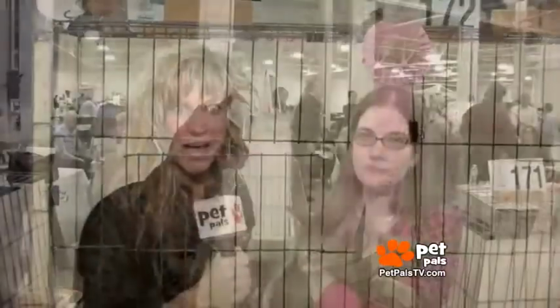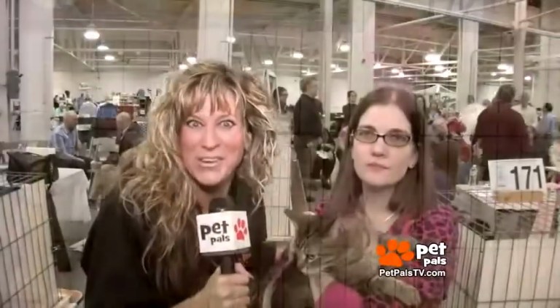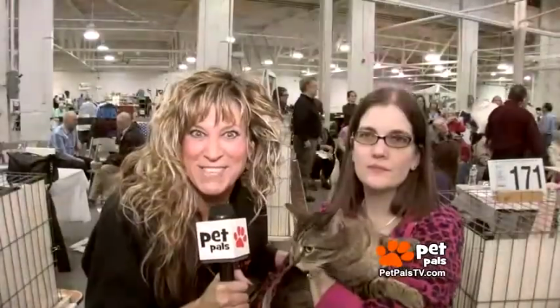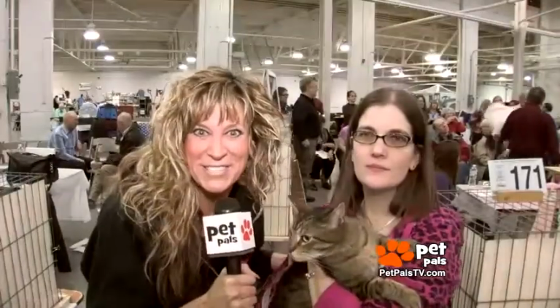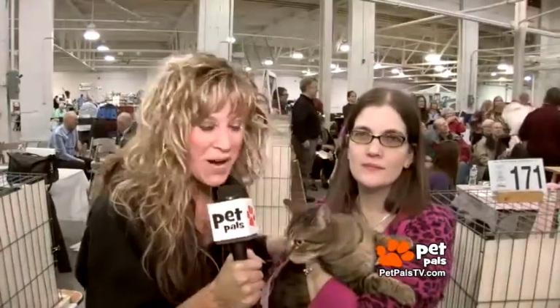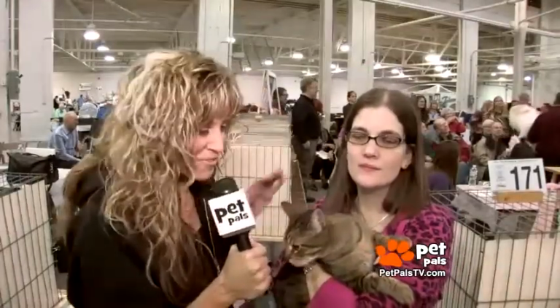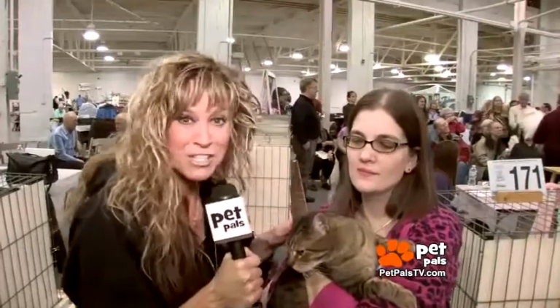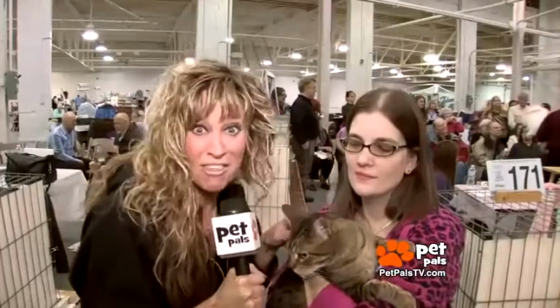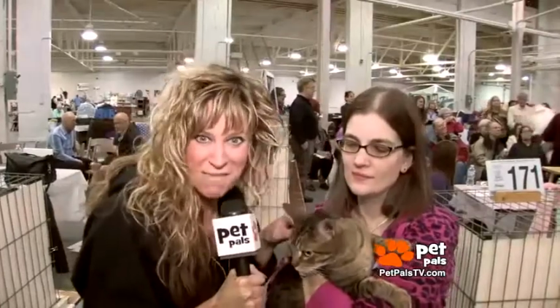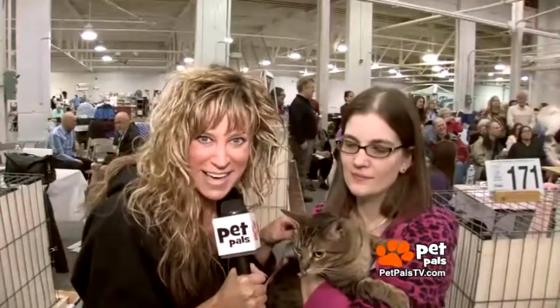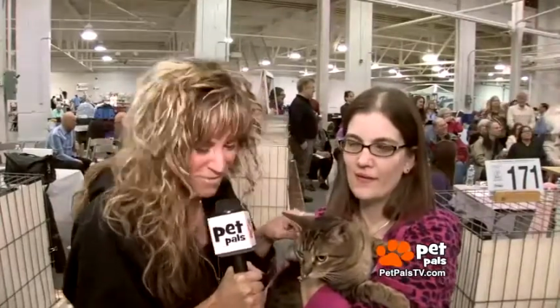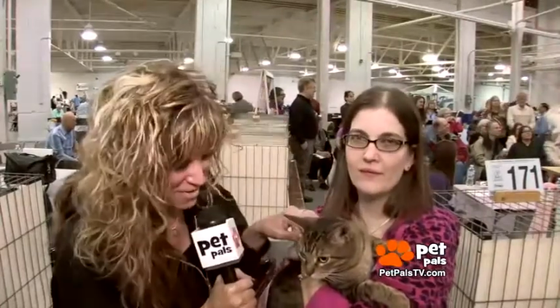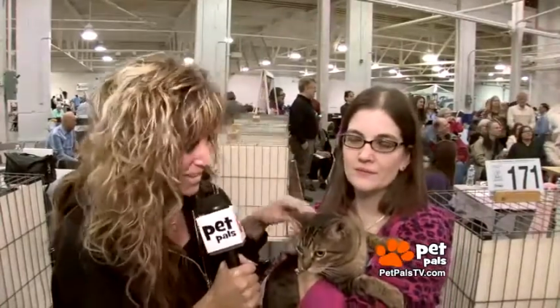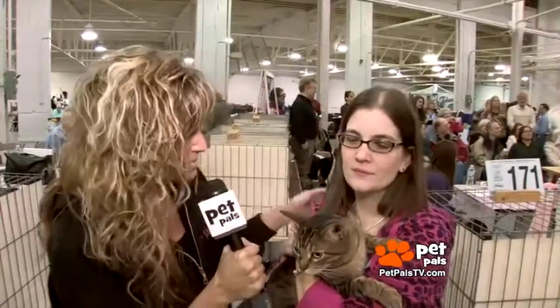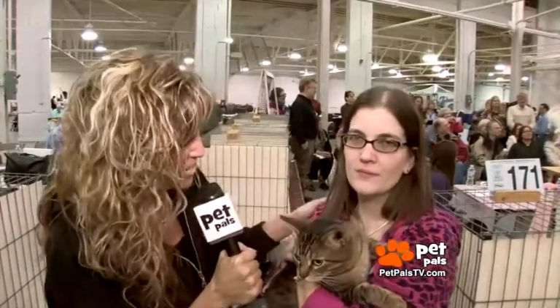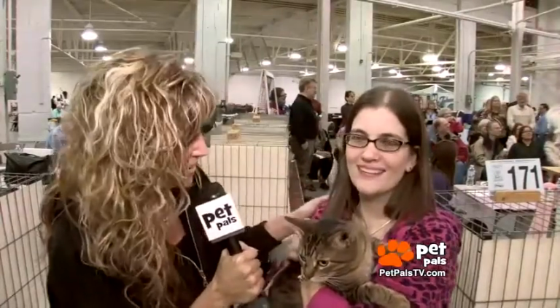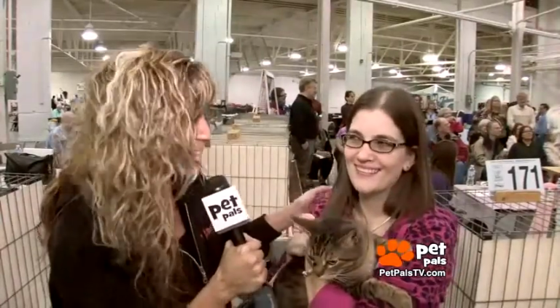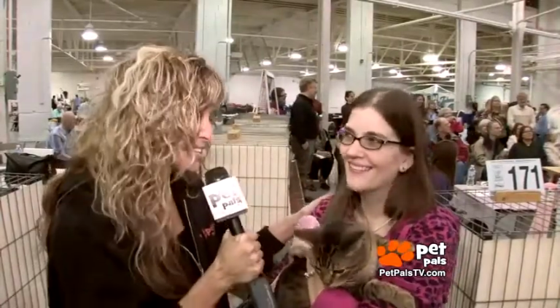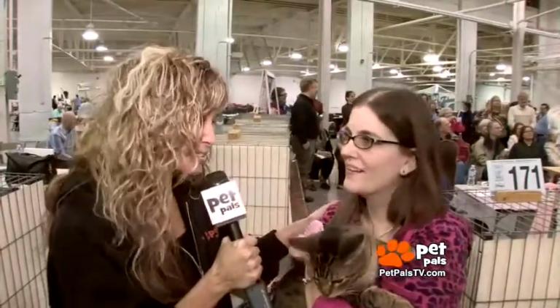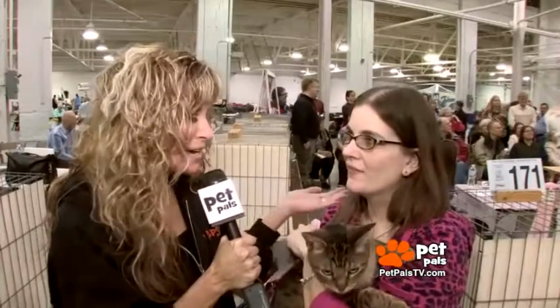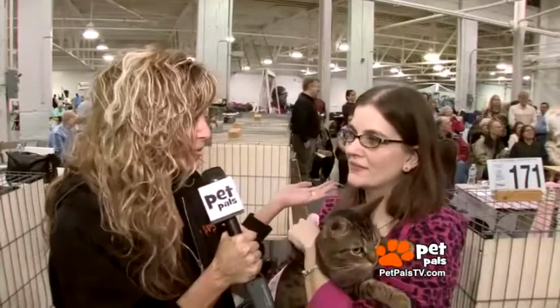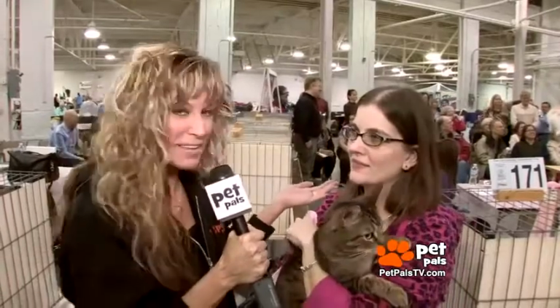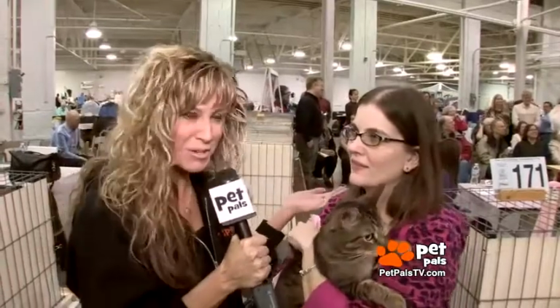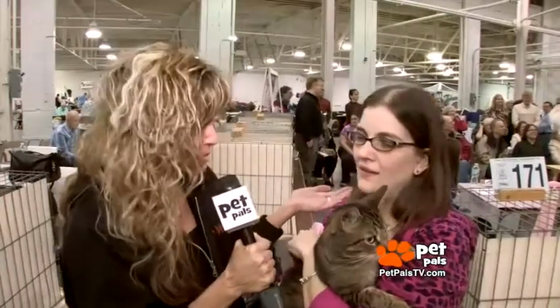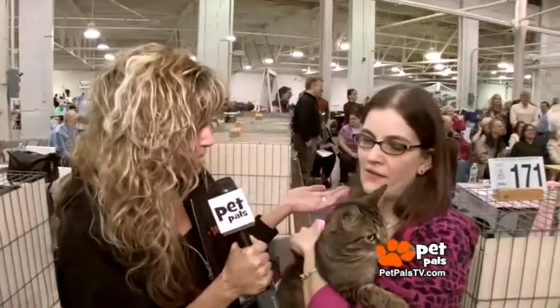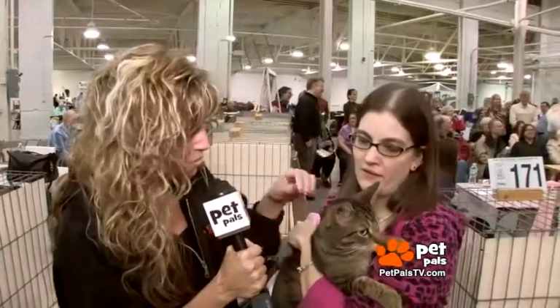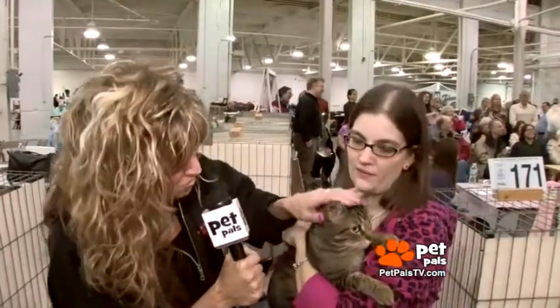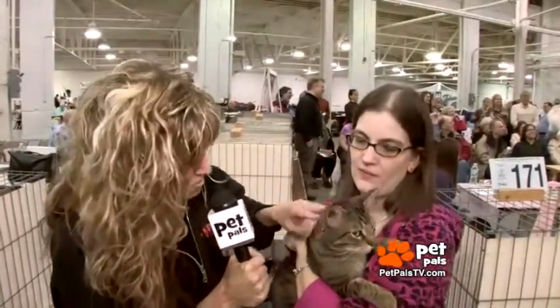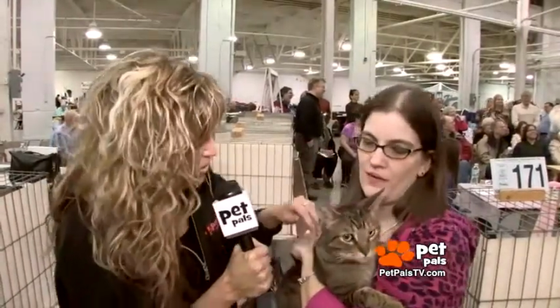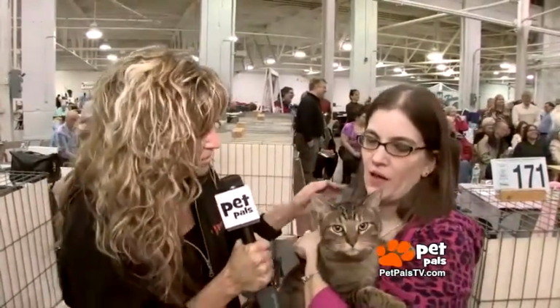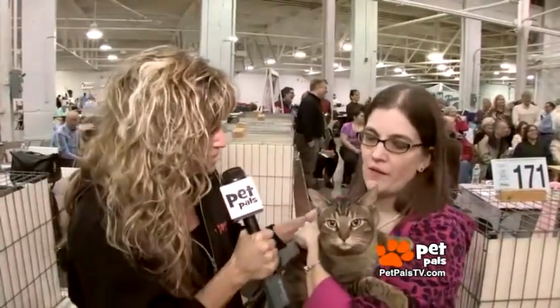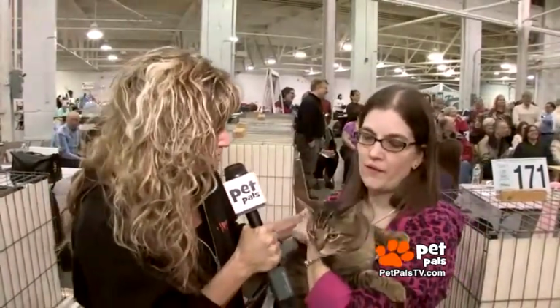Look who I ran into — Flash the therapy cat, the infamous therapy cat, and his mama Jayetta Hall. Jayetta, tell us, why do you do cat shows also besides all the wonderful therapy work that Flash is involved in?